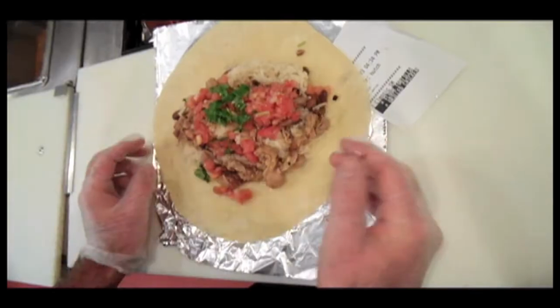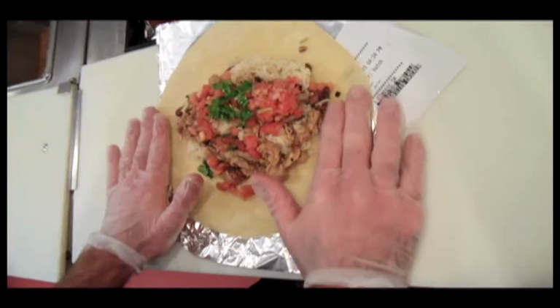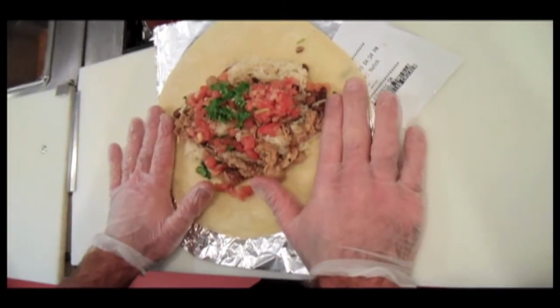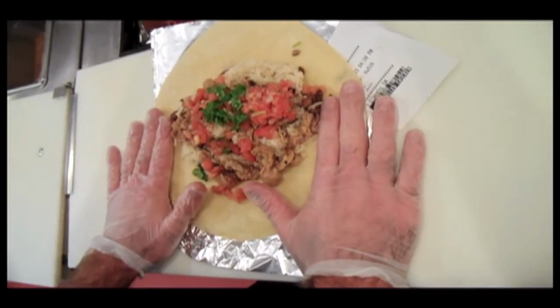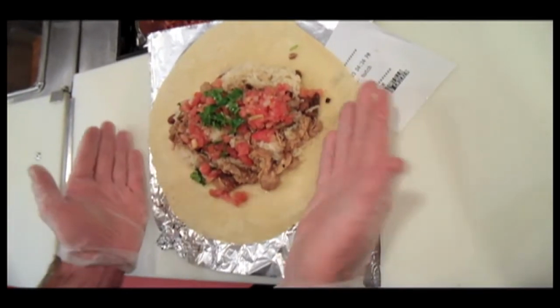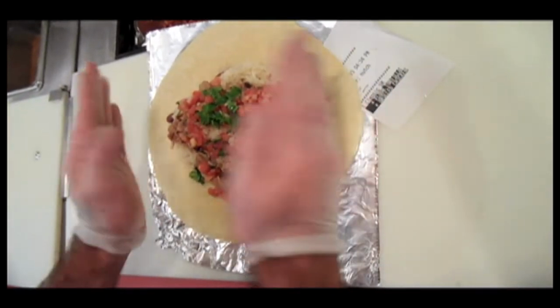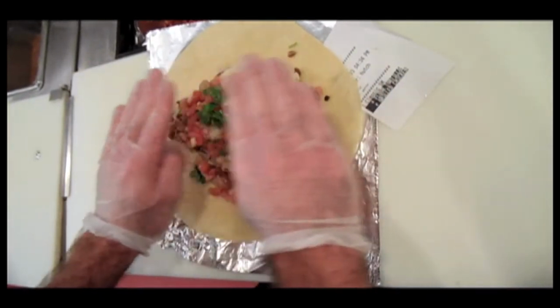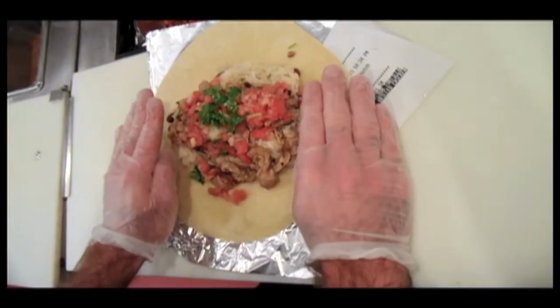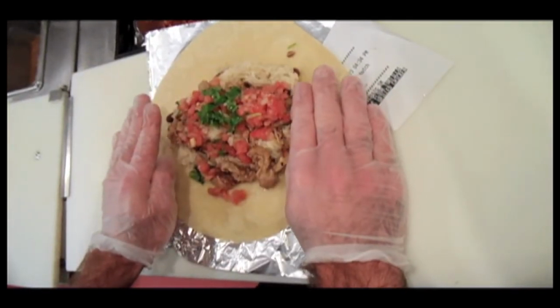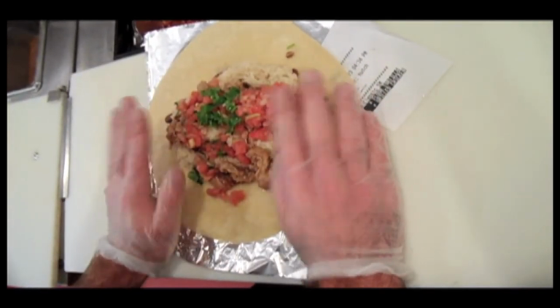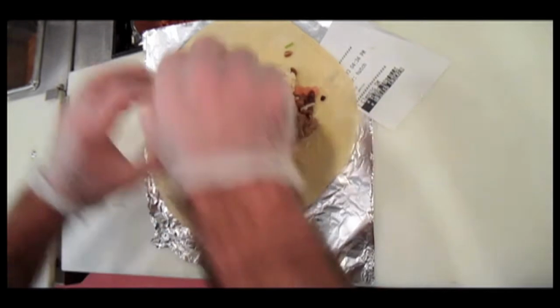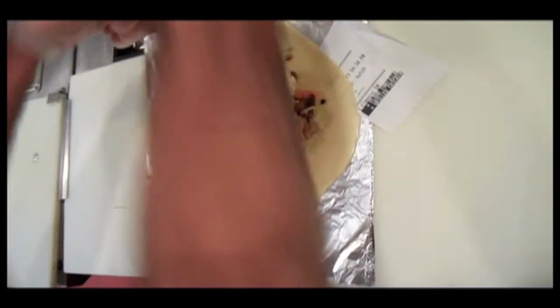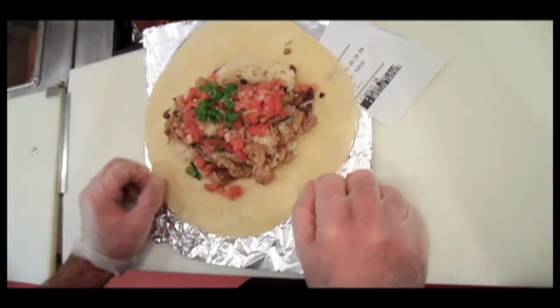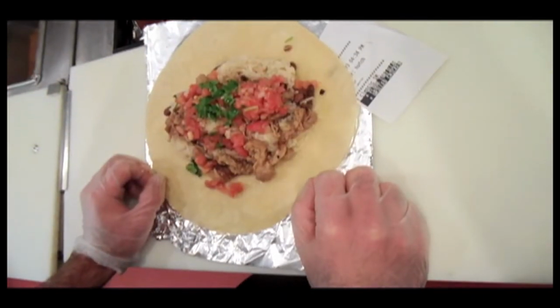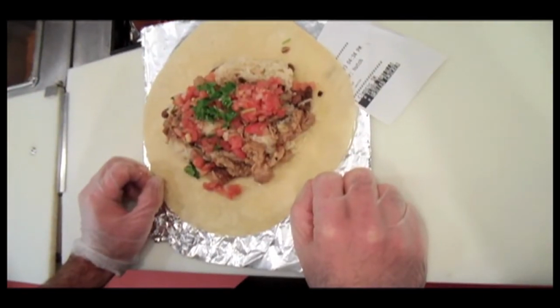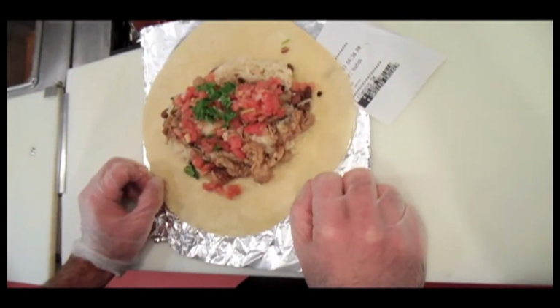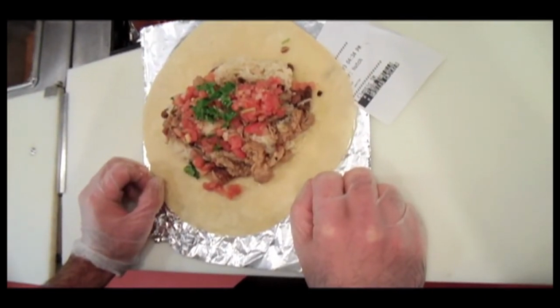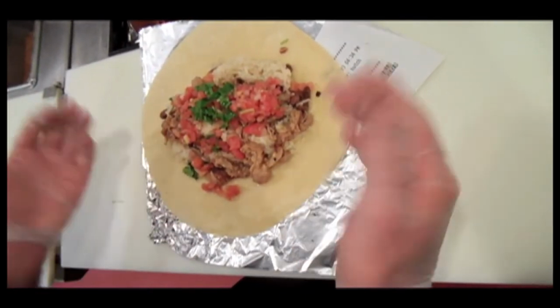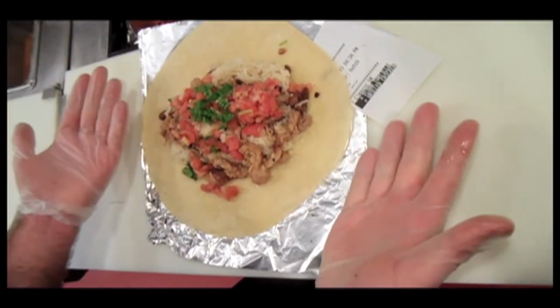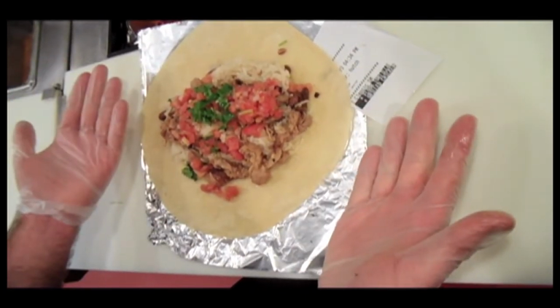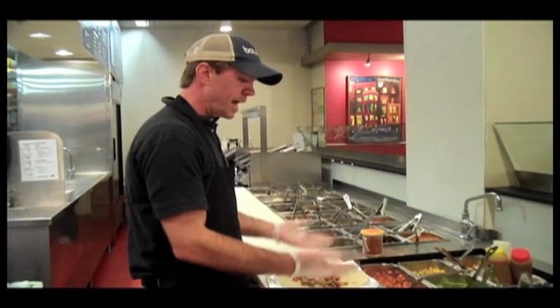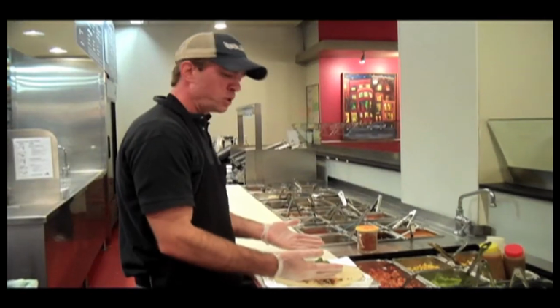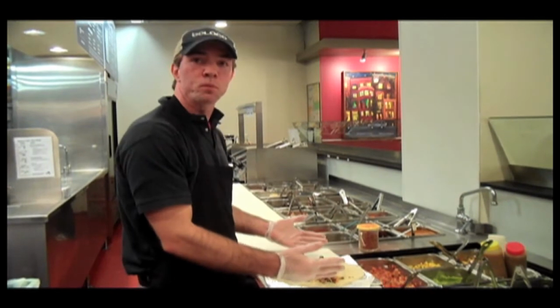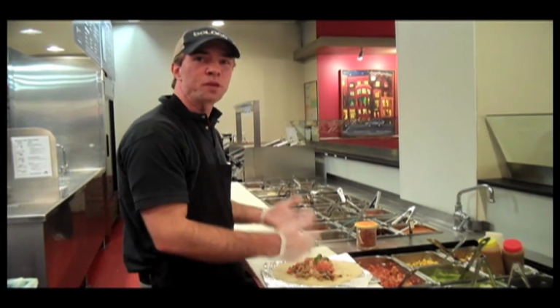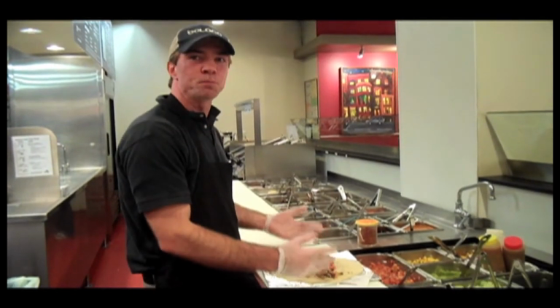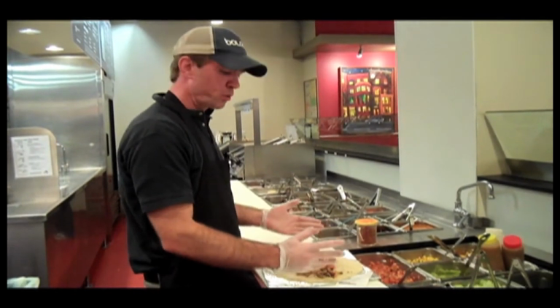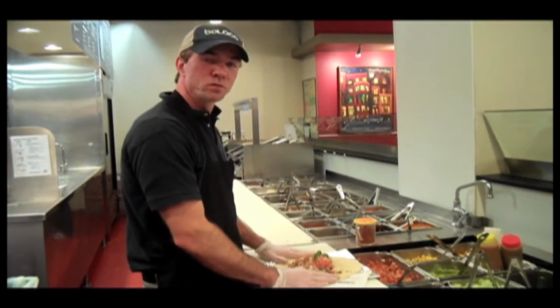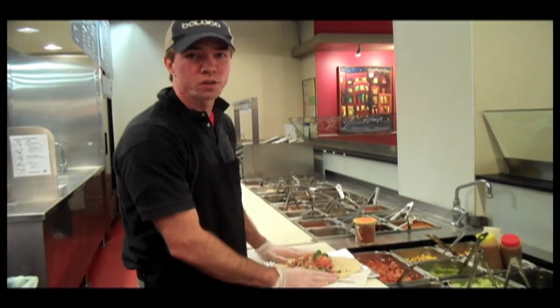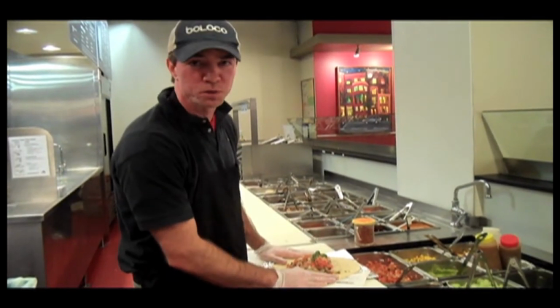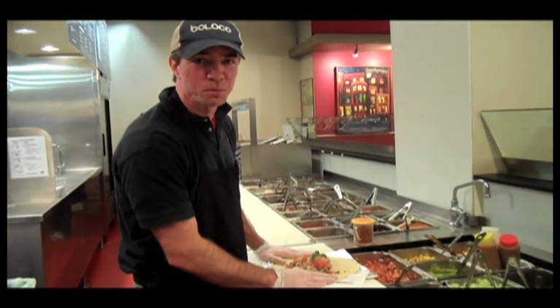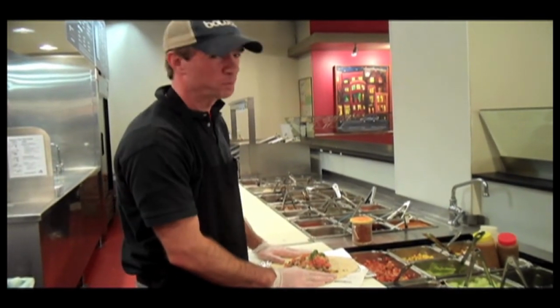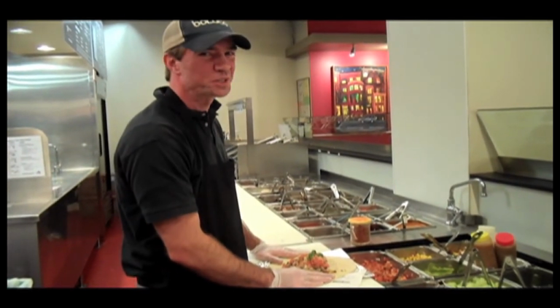As I roll the burrito — which you'll watch on another video — you'll be able to fold it over, flatten it down, and roll a nice tight Boloco burrito. And that is how you properly build an amazing Boloco burrito. Thank you very much for stopping by. Hope to see you soon.